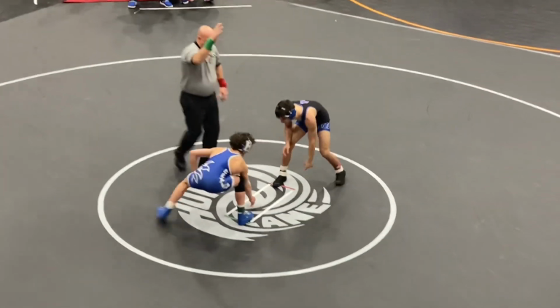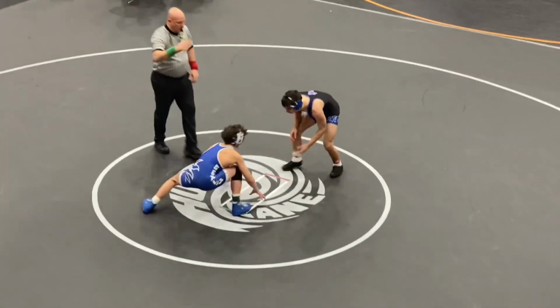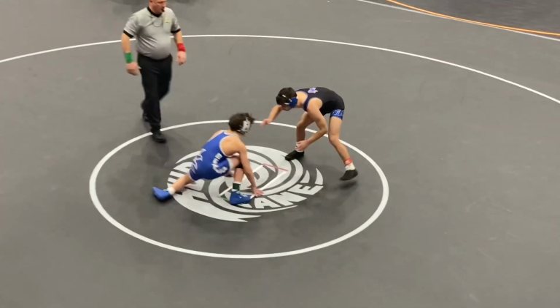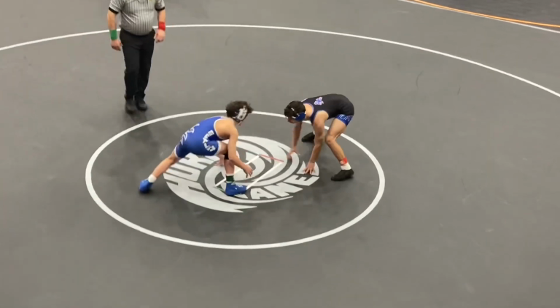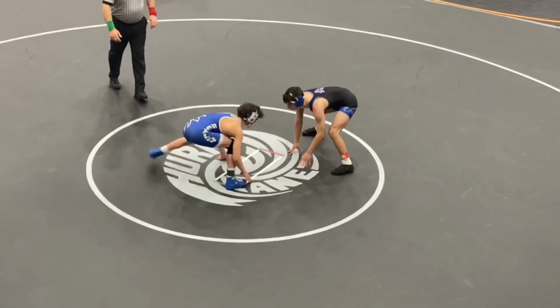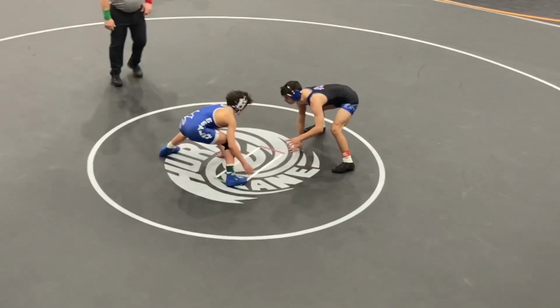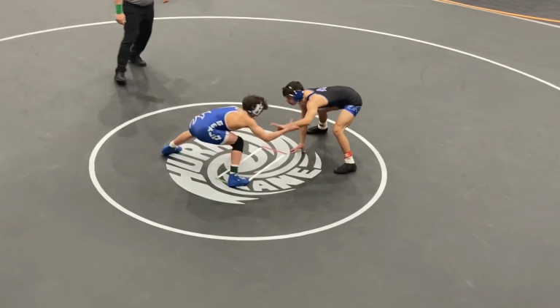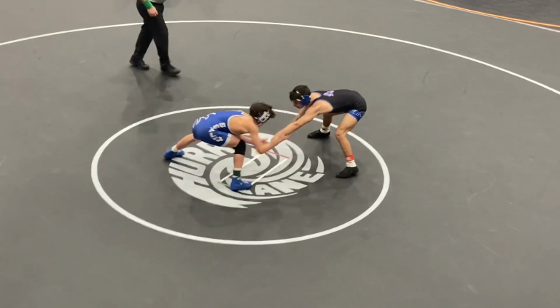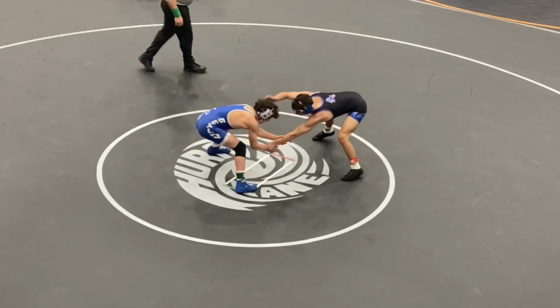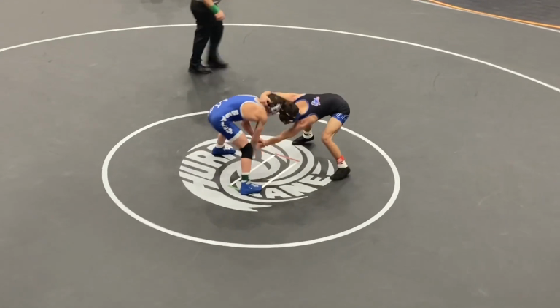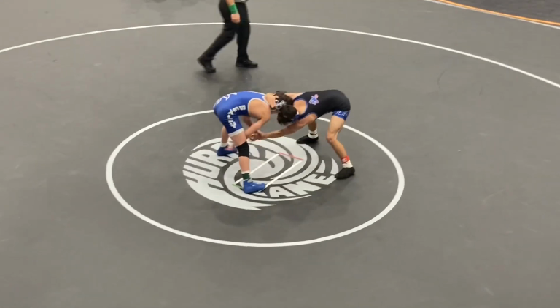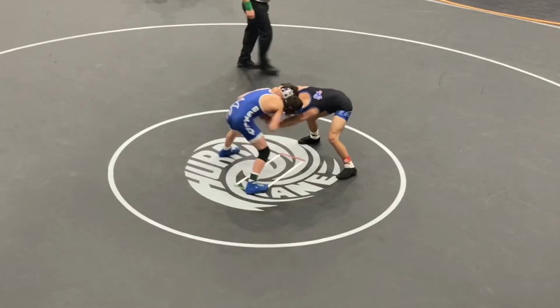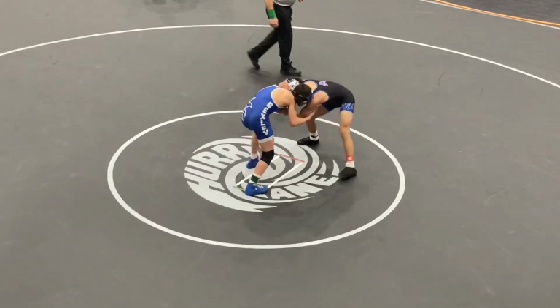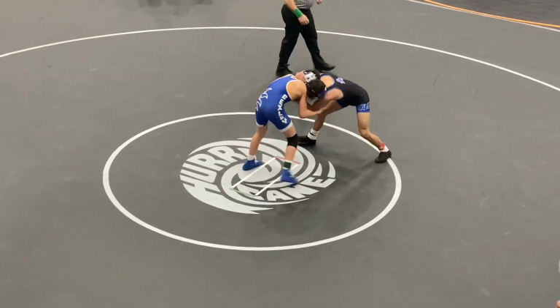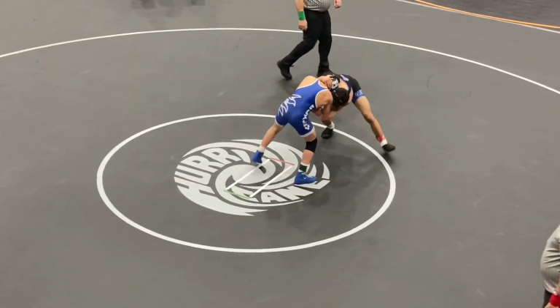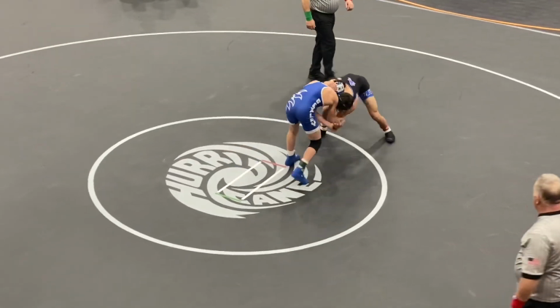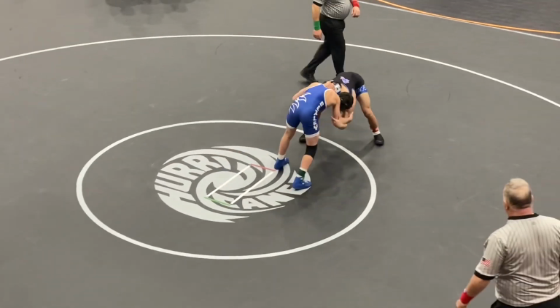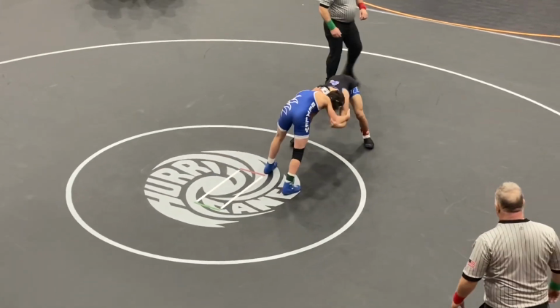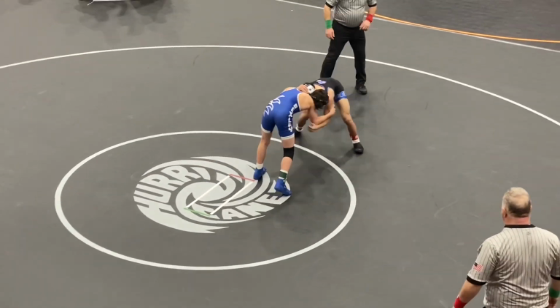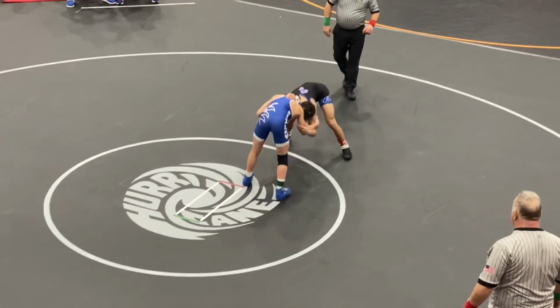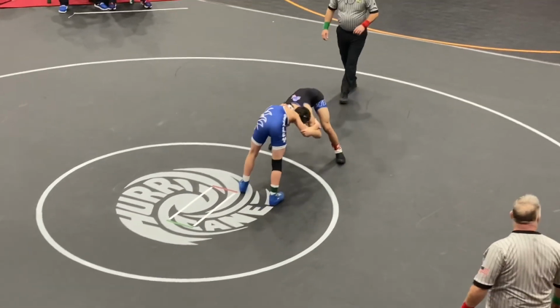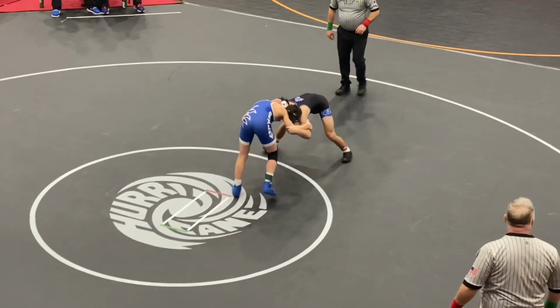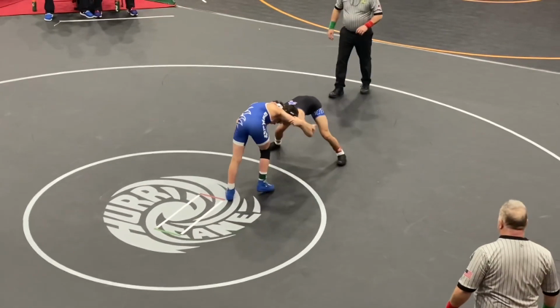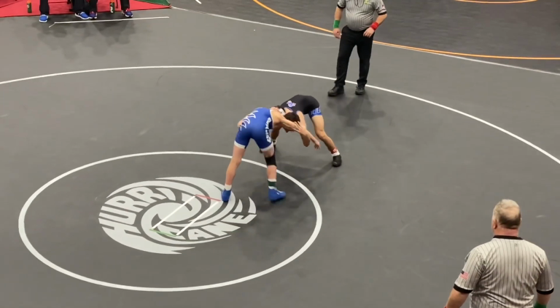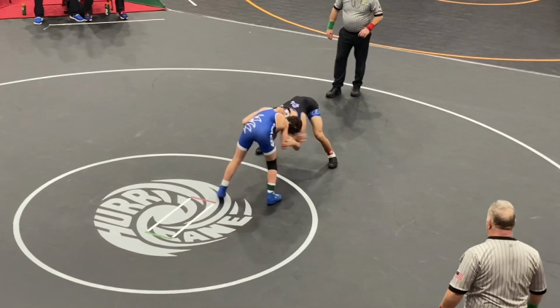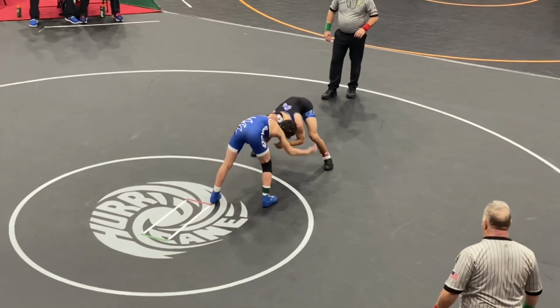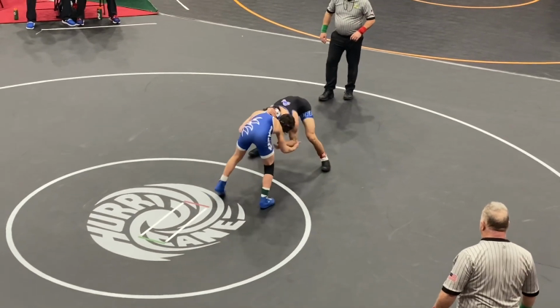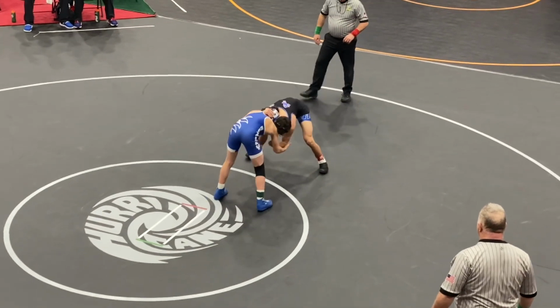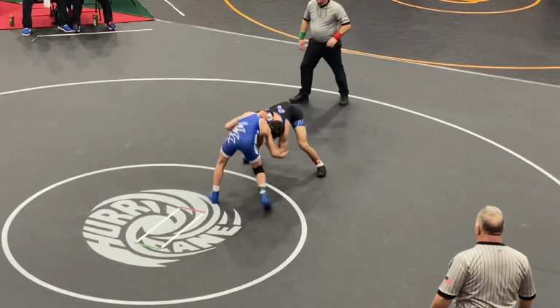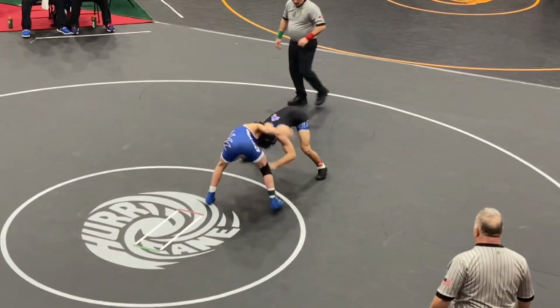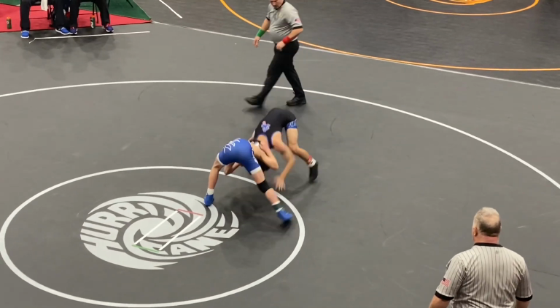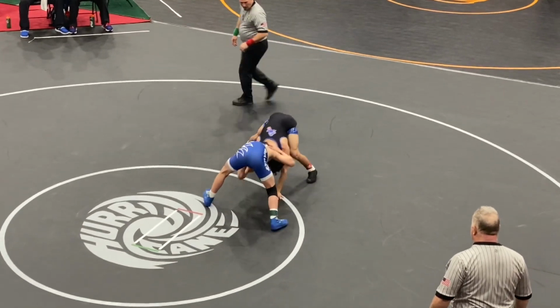And here we go — final period, blood round action, 106 pounds. This is Wilmington District. Do or die here.